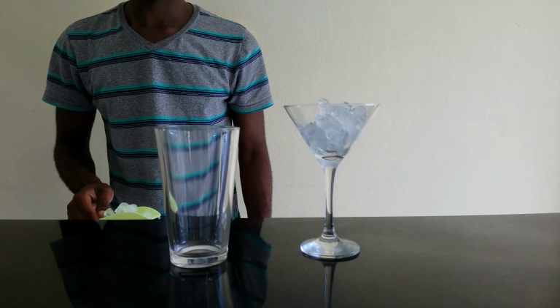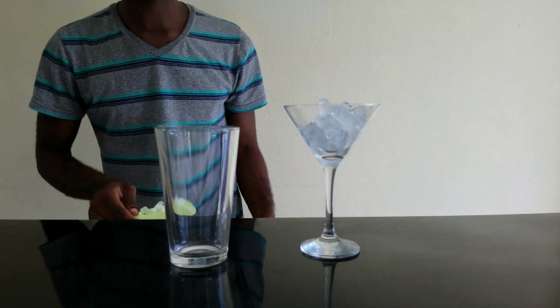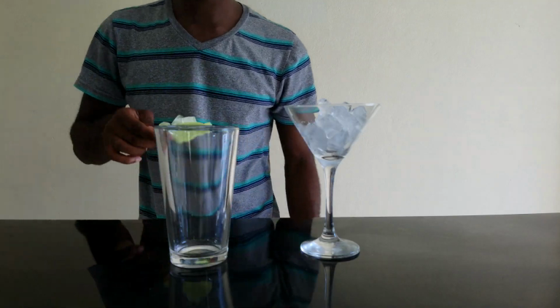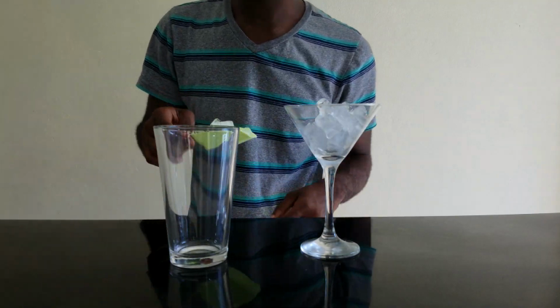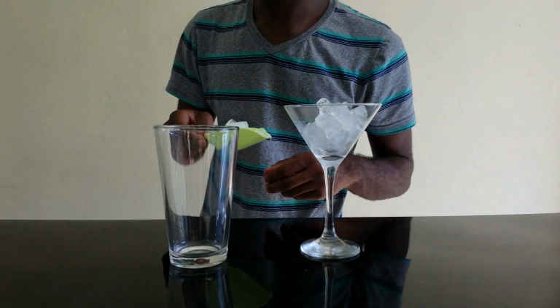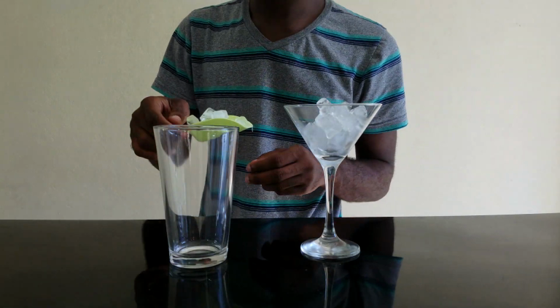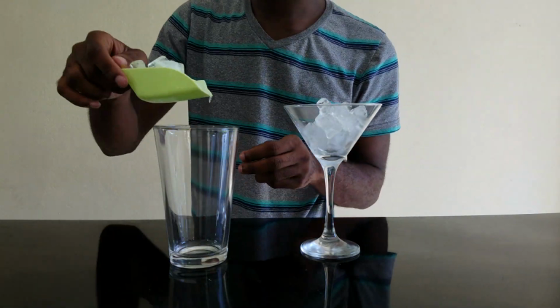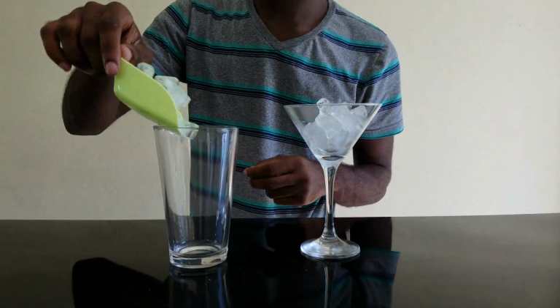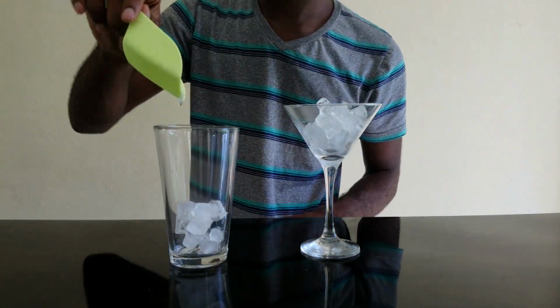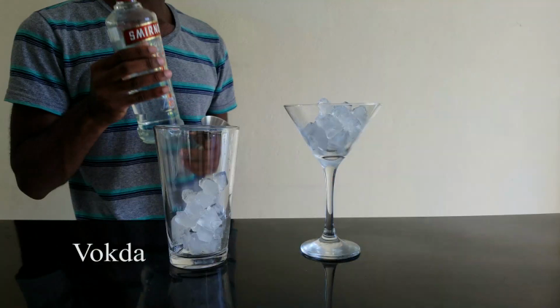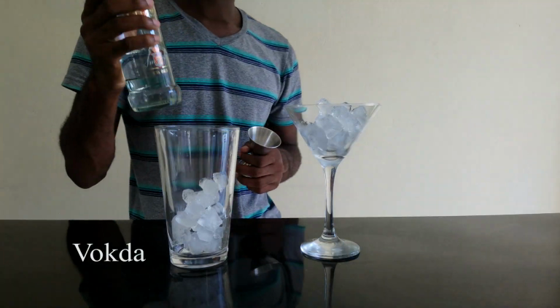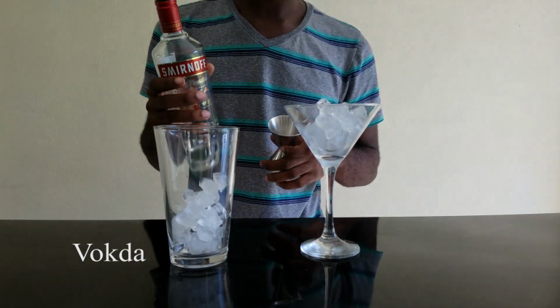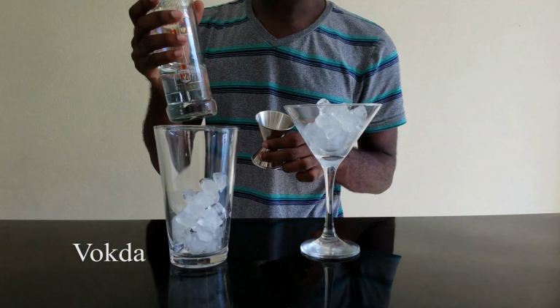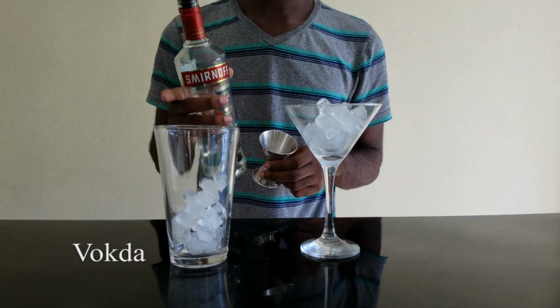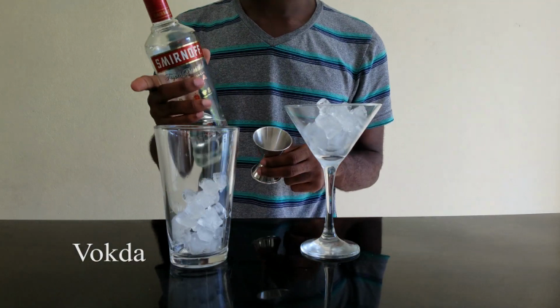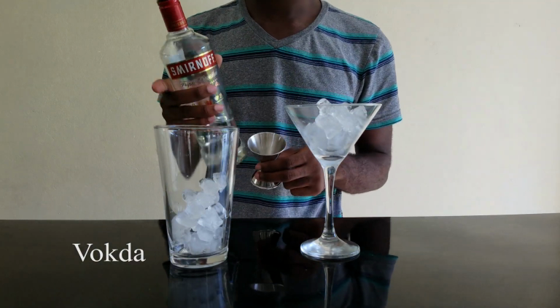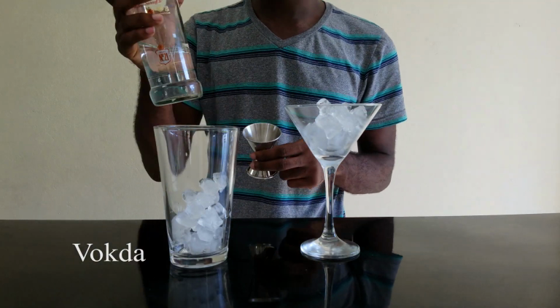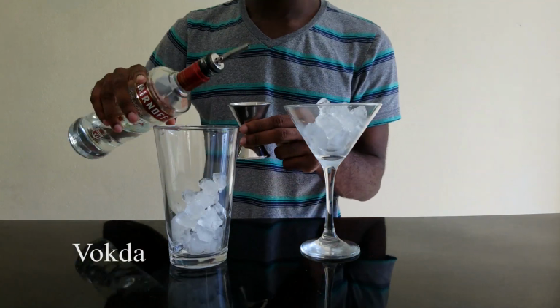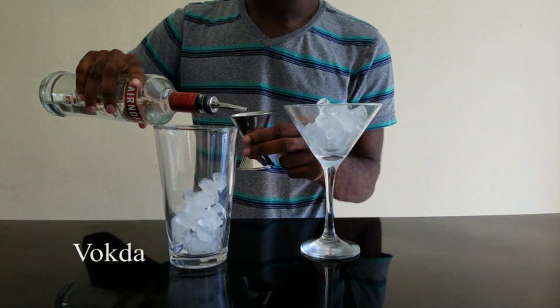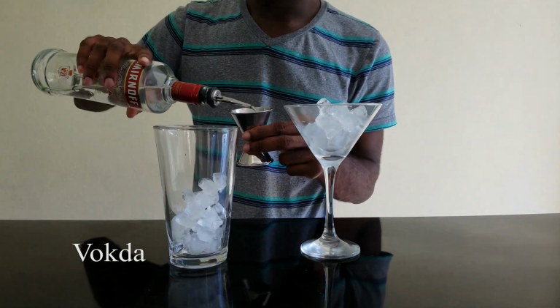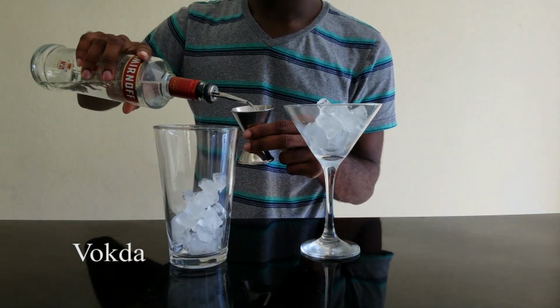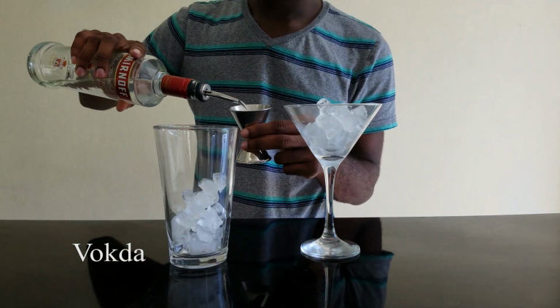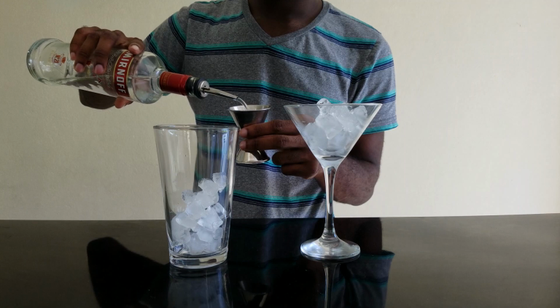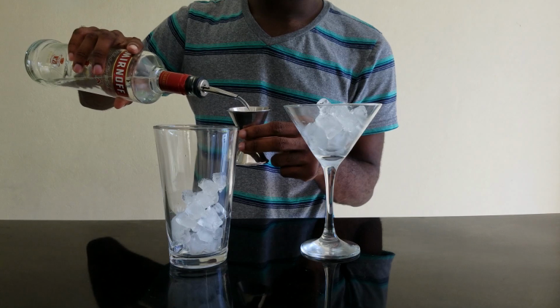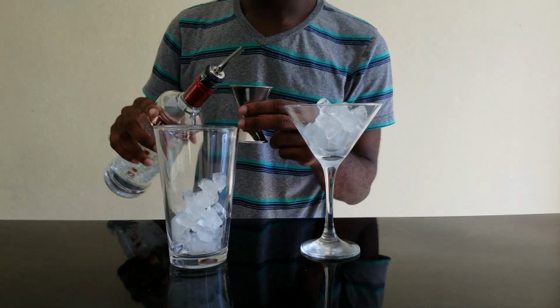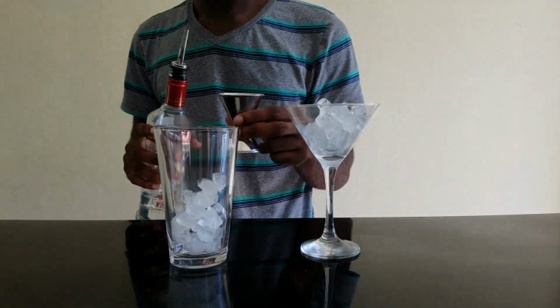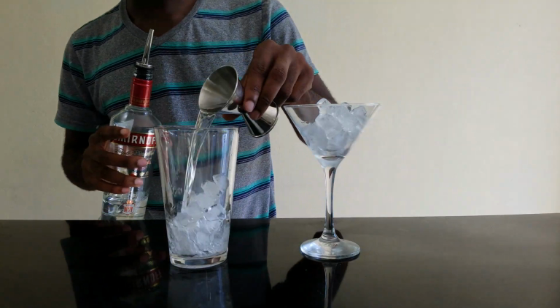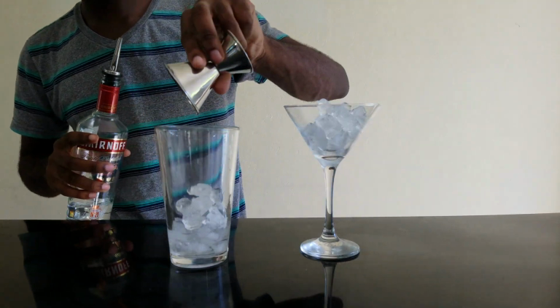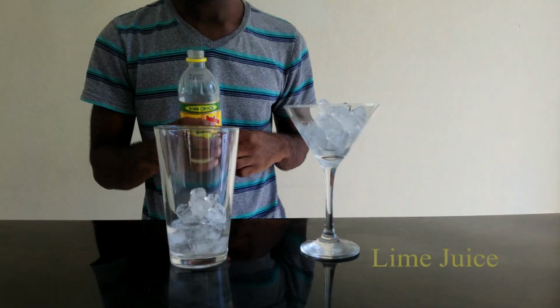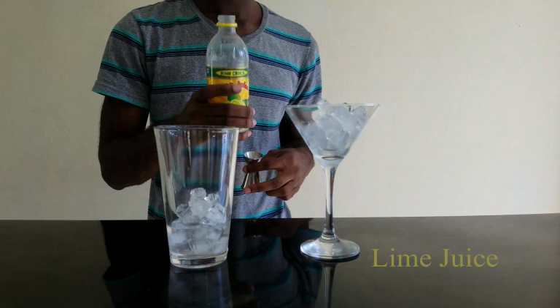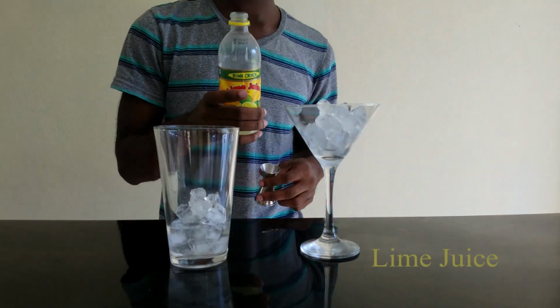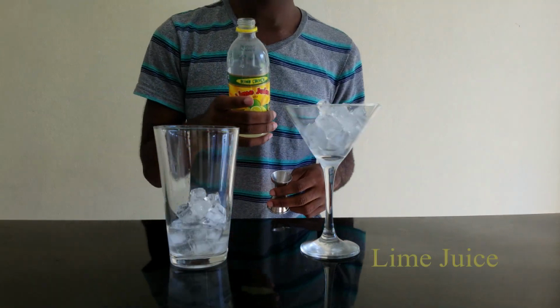First off we're going to add ice to the shaker. Then we're going to add an ounce and a half of vodka. Half an ounce of lime juice.